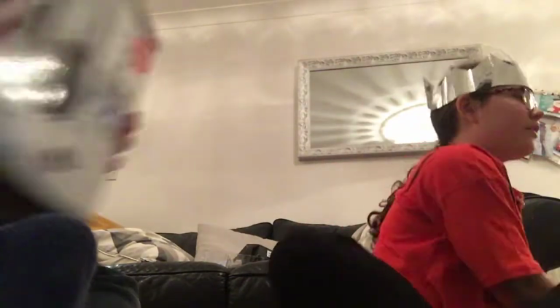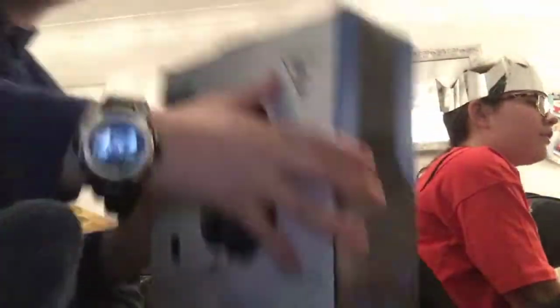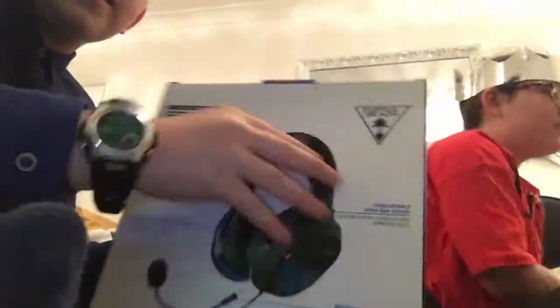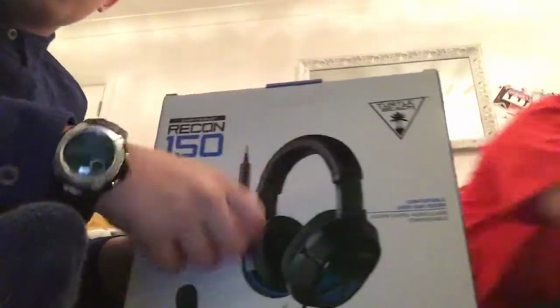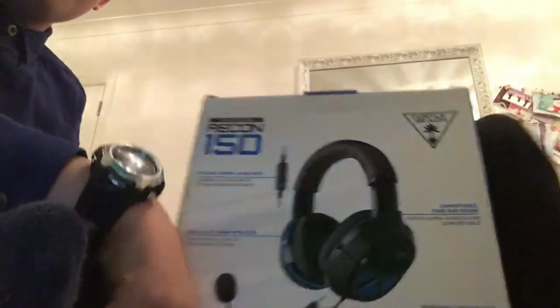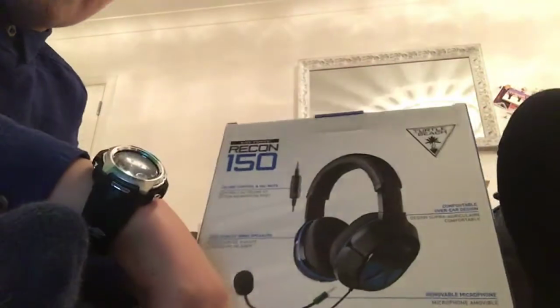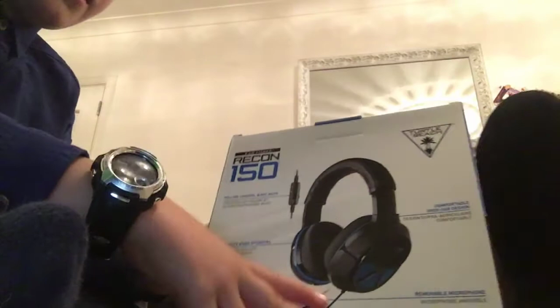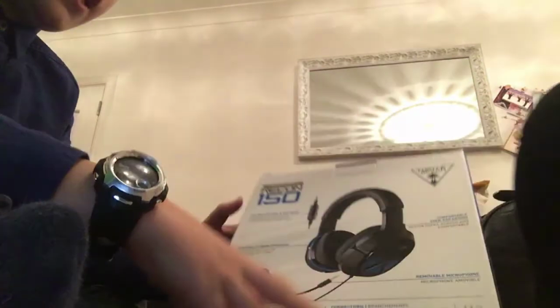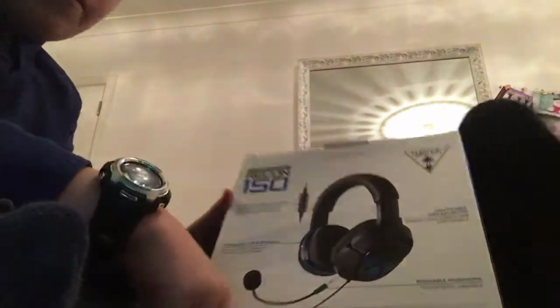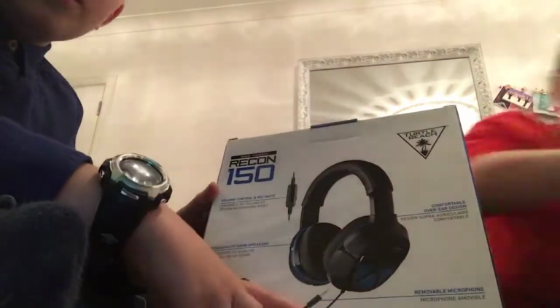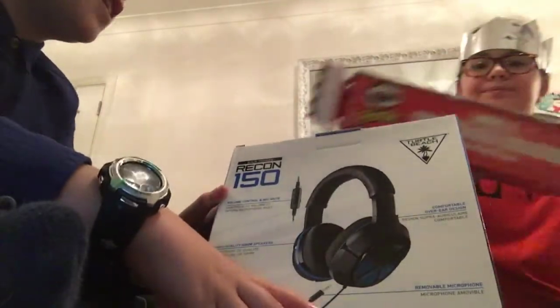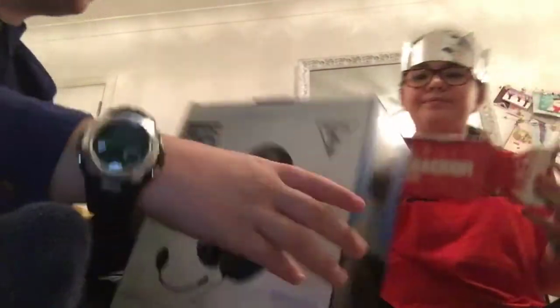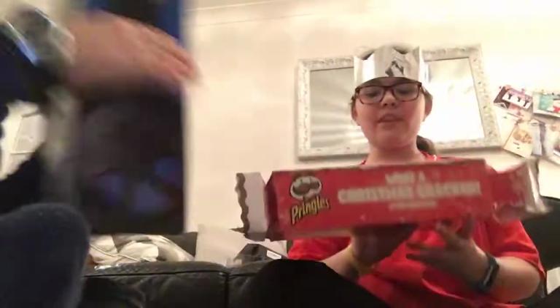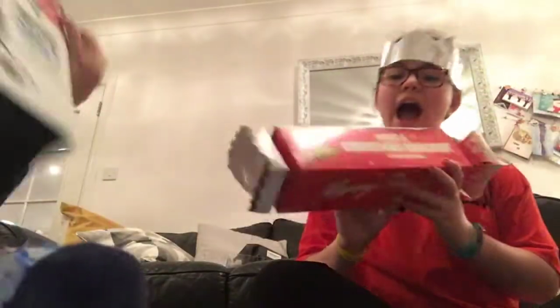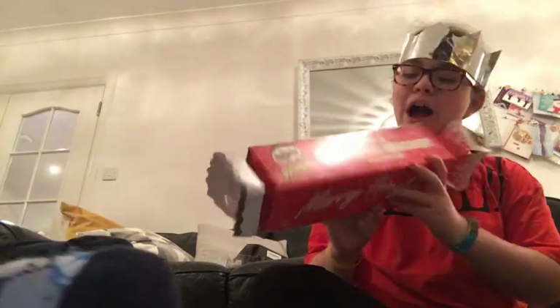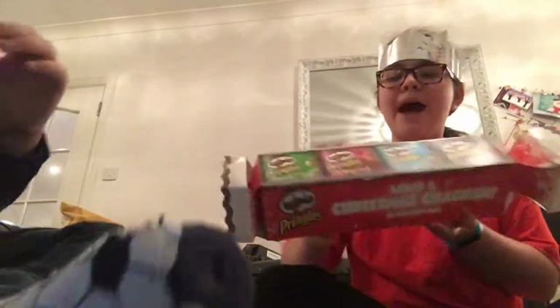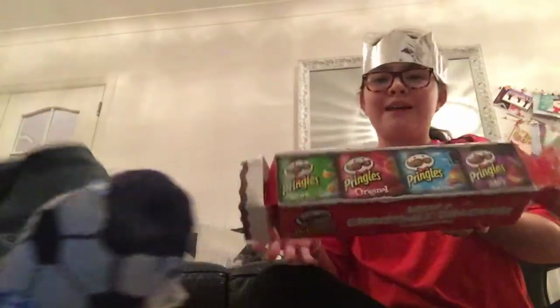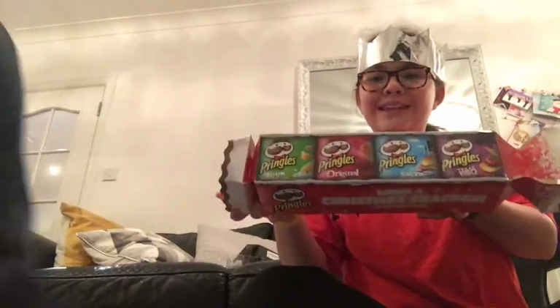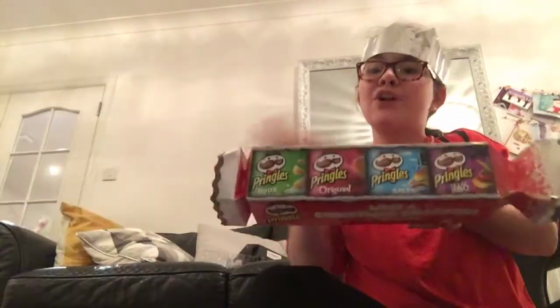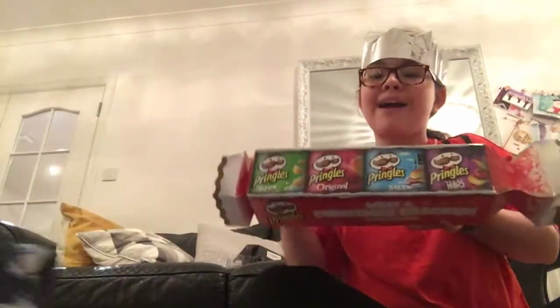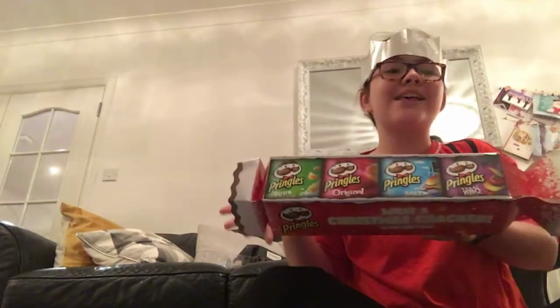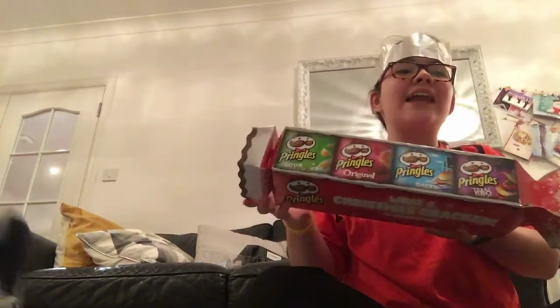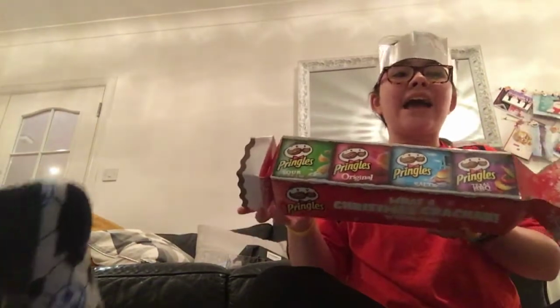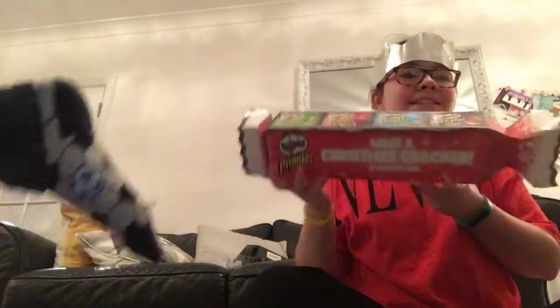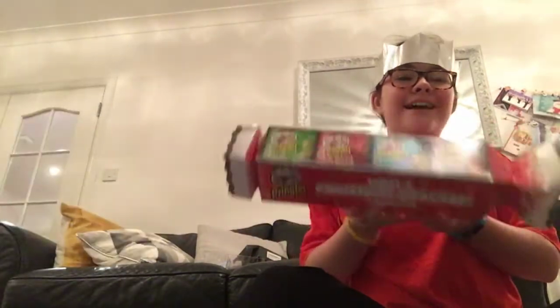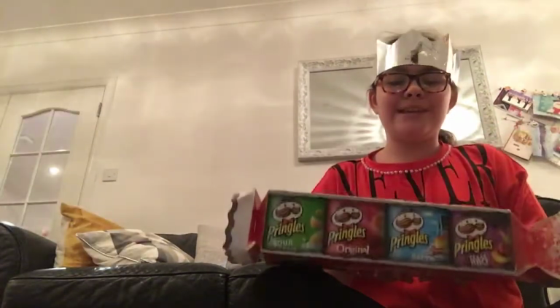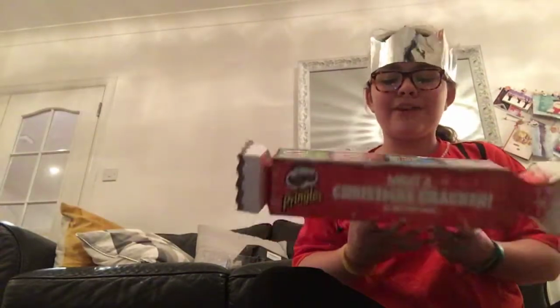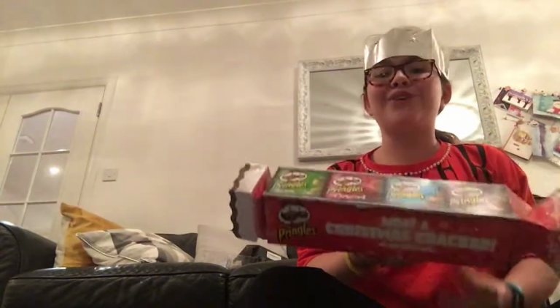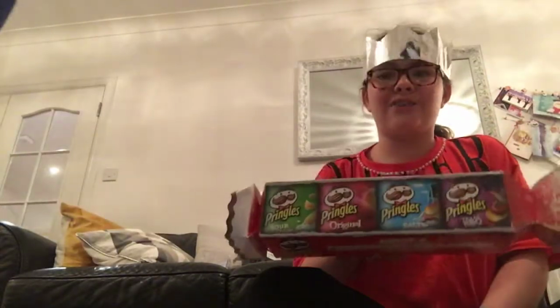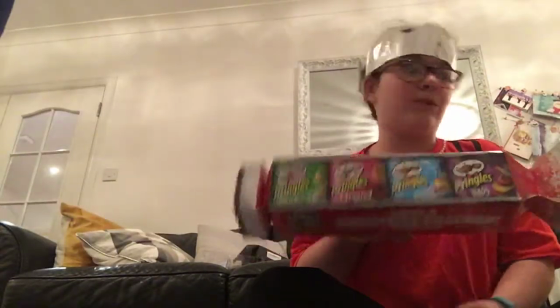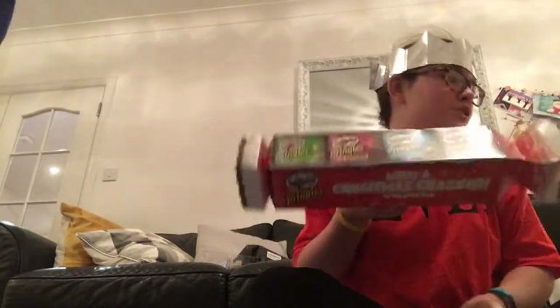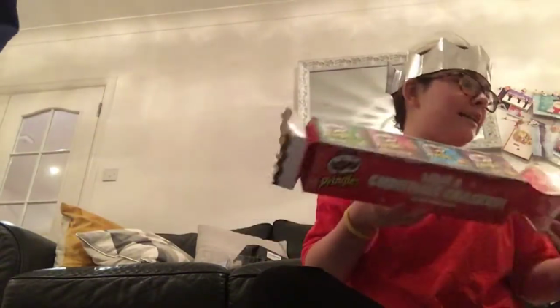I got a headset for the PlayStation 4. I also got a big long packet of Pringles — I've seen these in B&M and I really wanted one so bad.